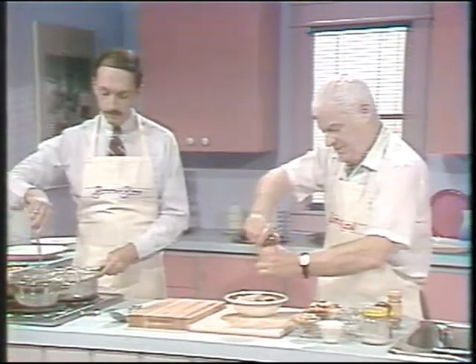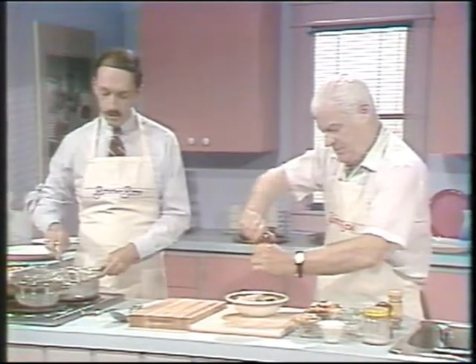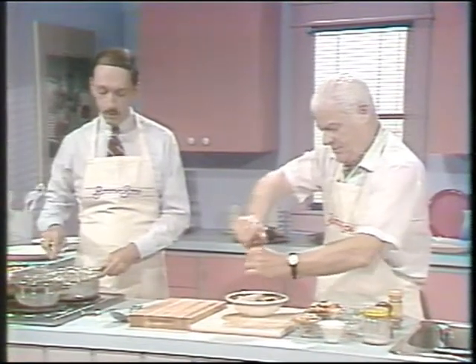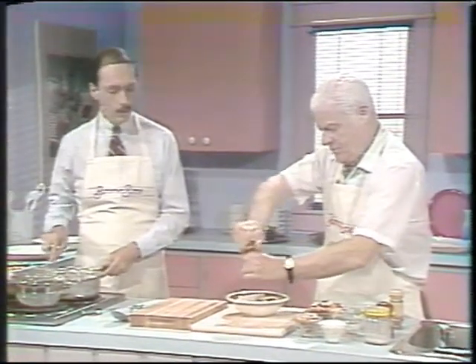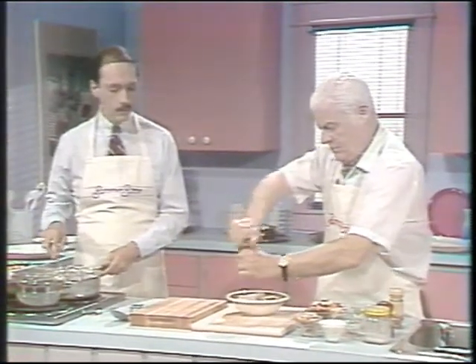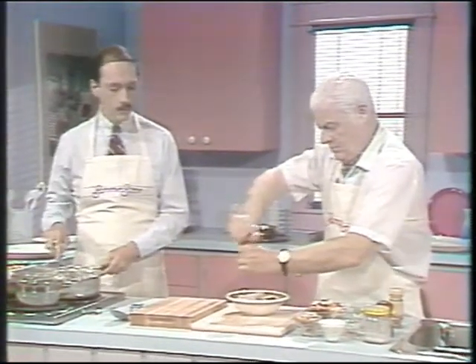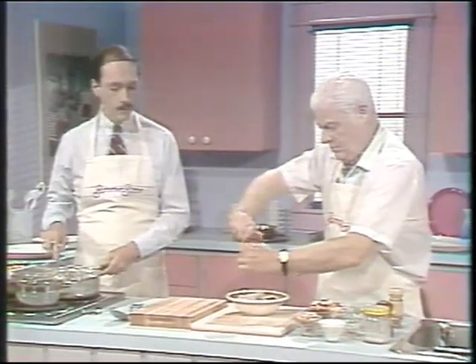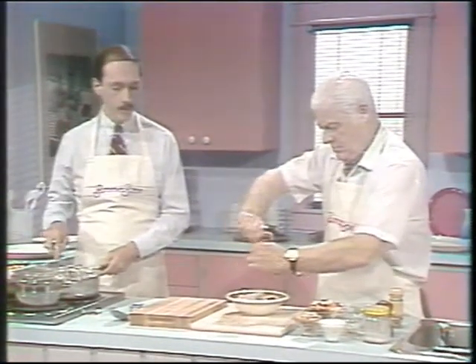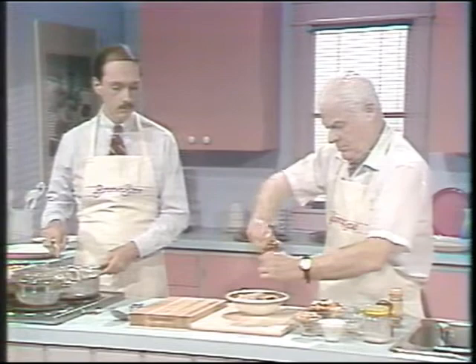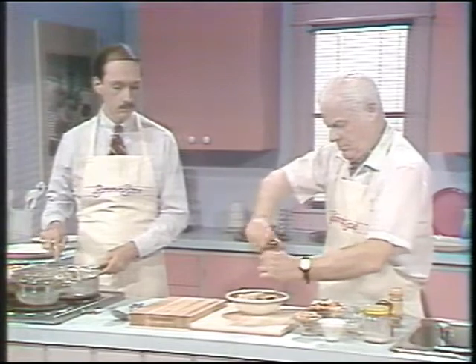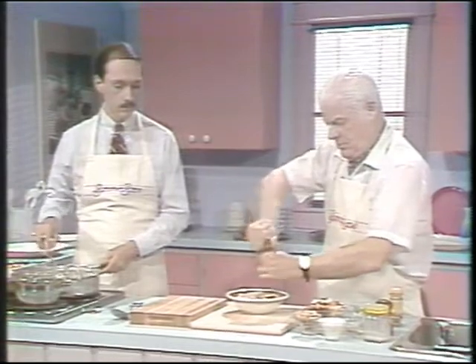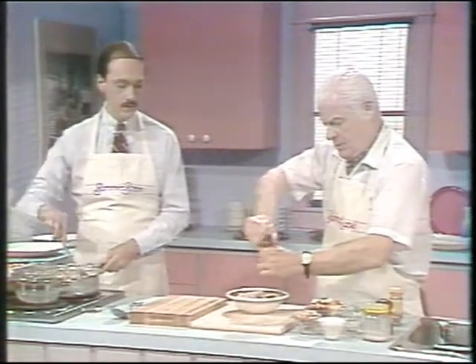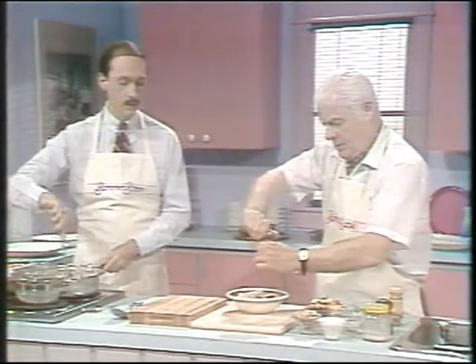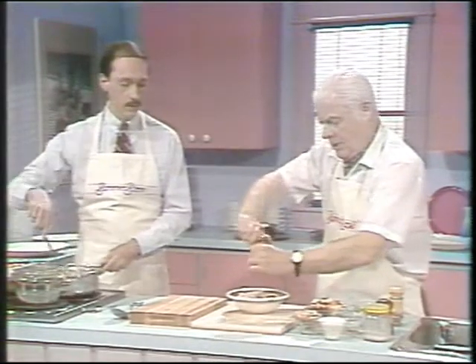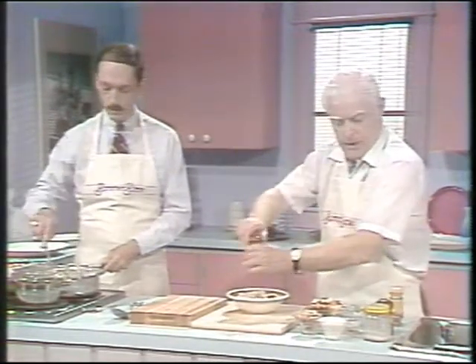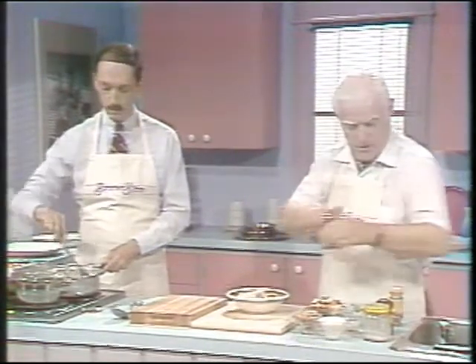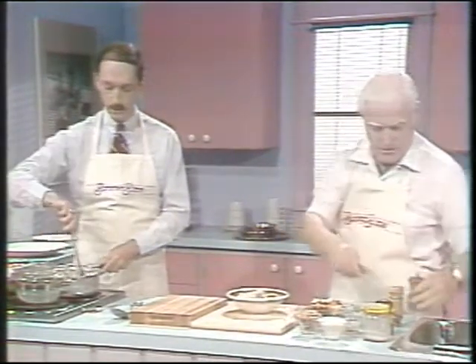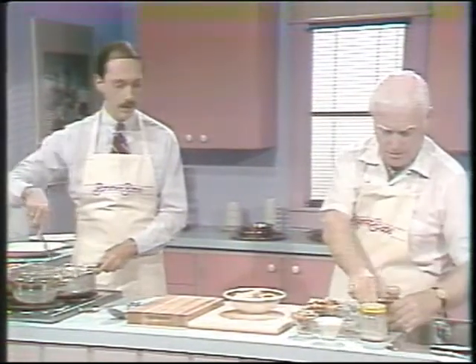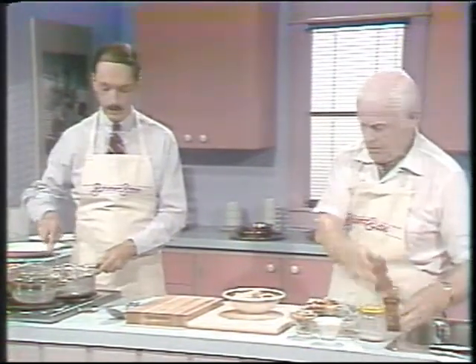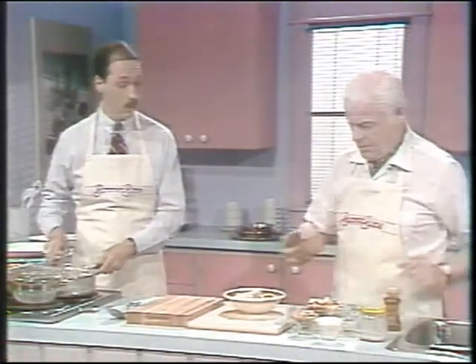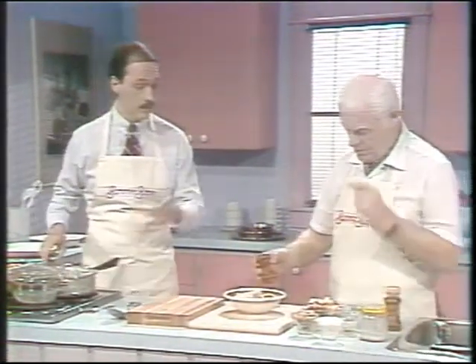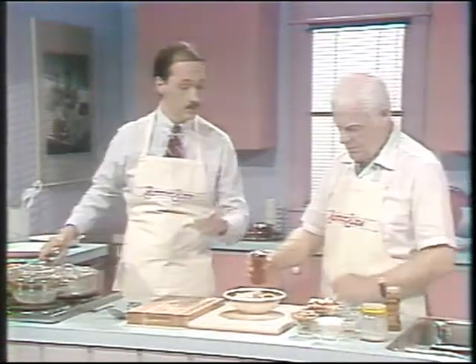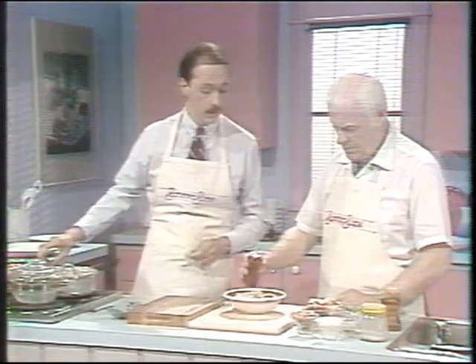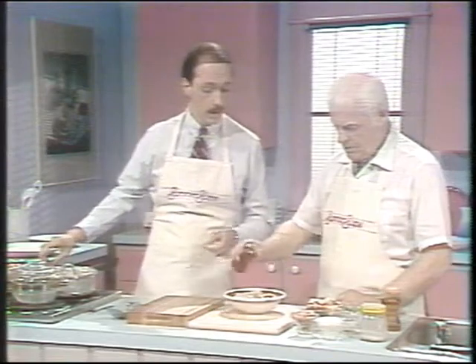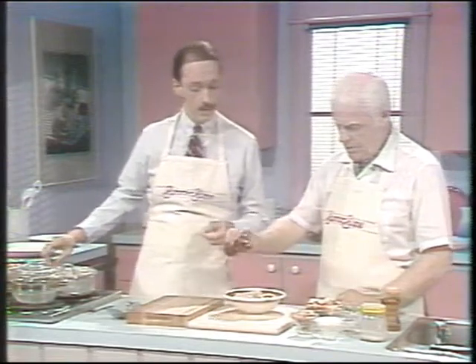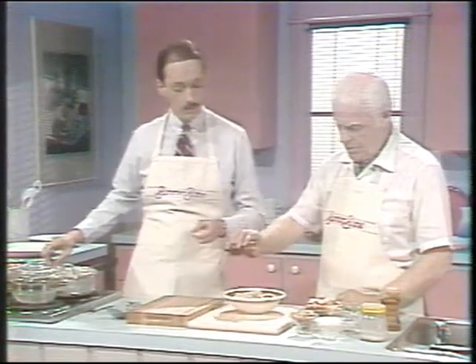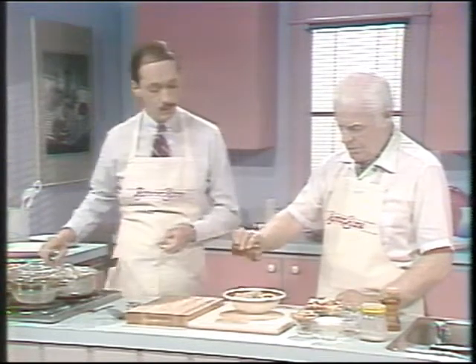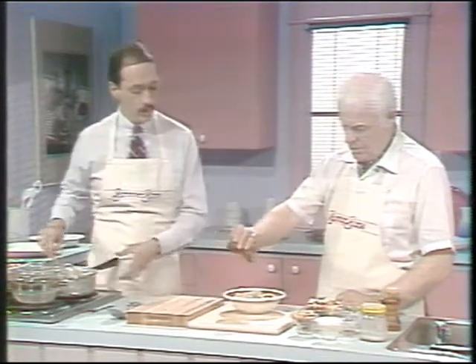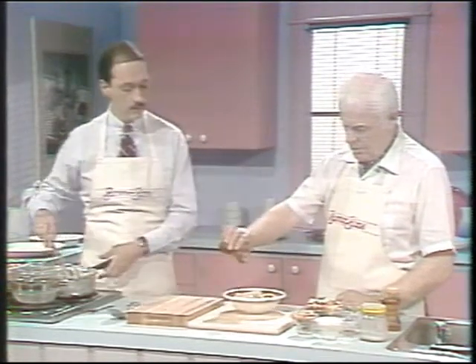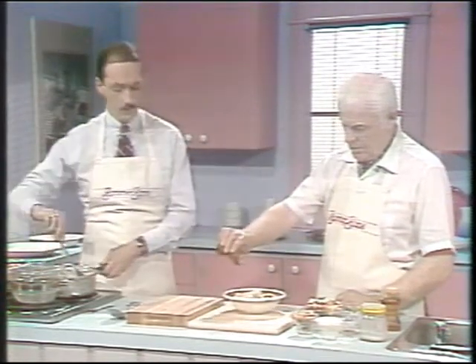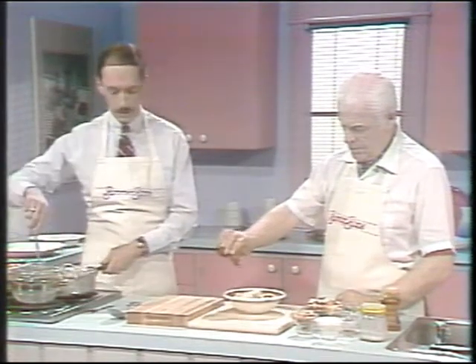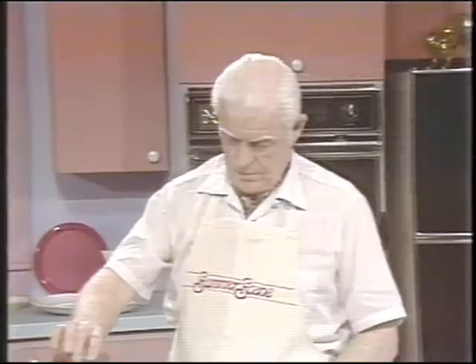We need about a quarter teaspoon of pepper. That's about enough. Okay, we don't want to make it too hot because we've got all these other spices to go in here. And about half a teaspoon of salt, I suppose.